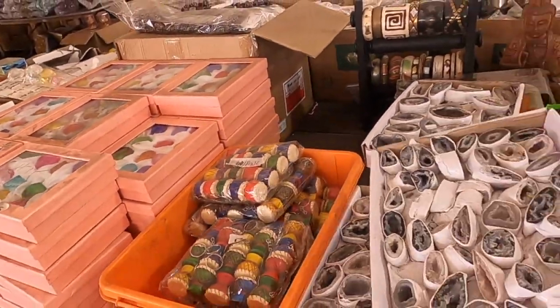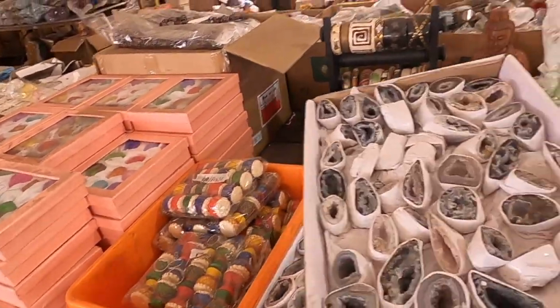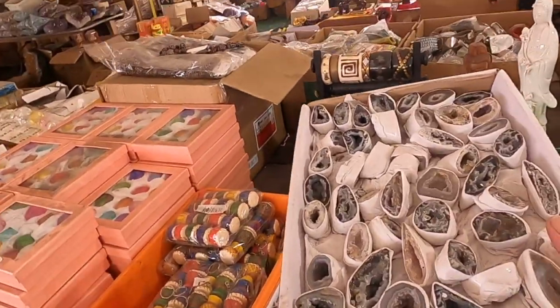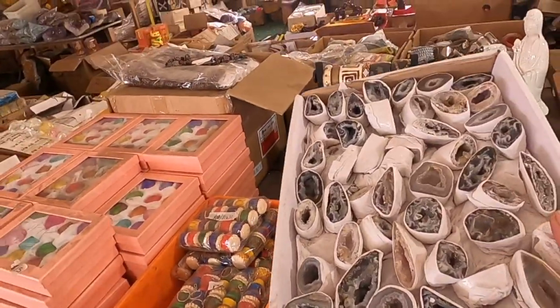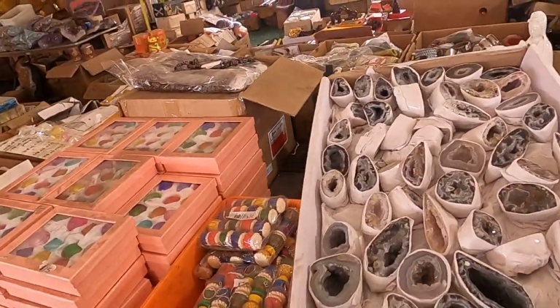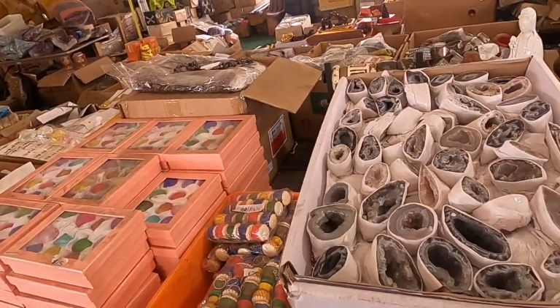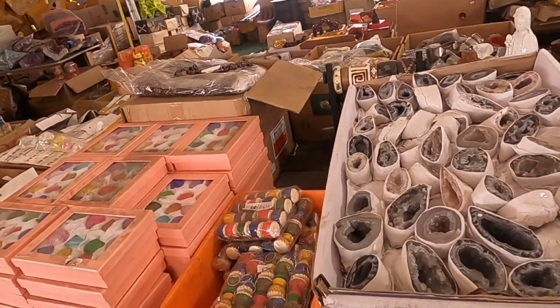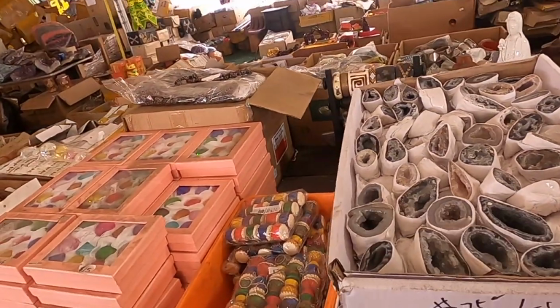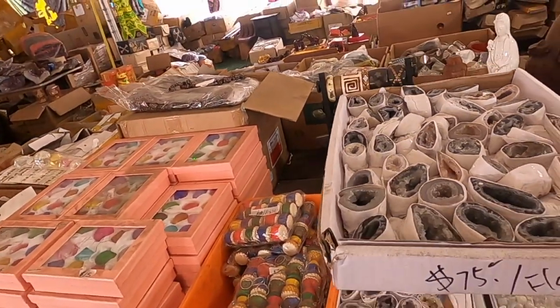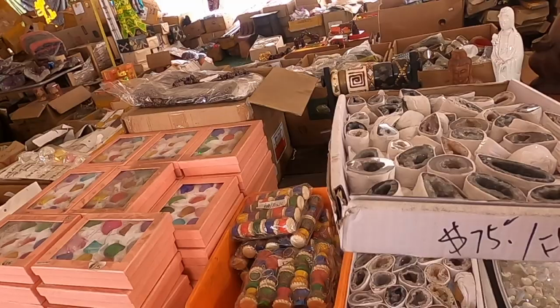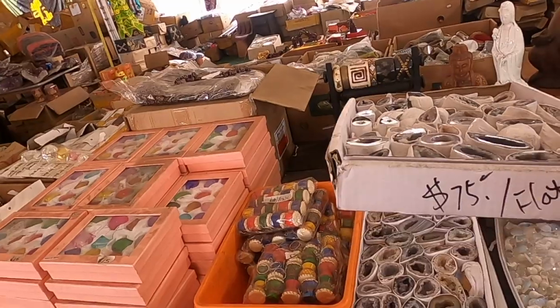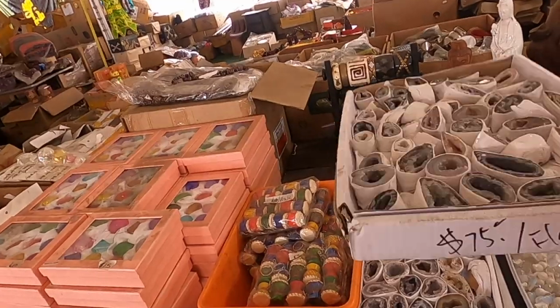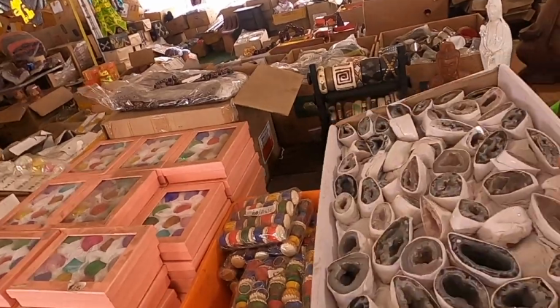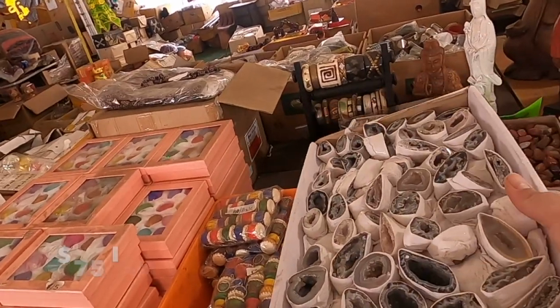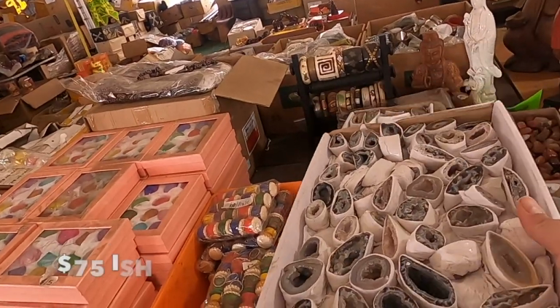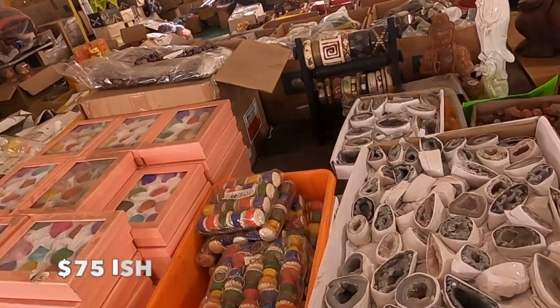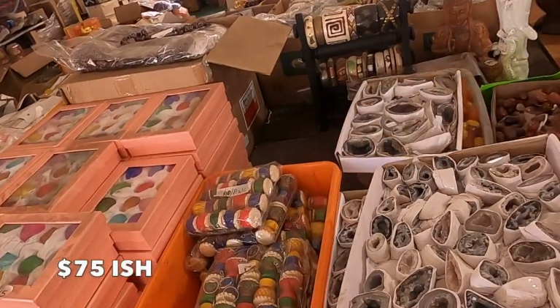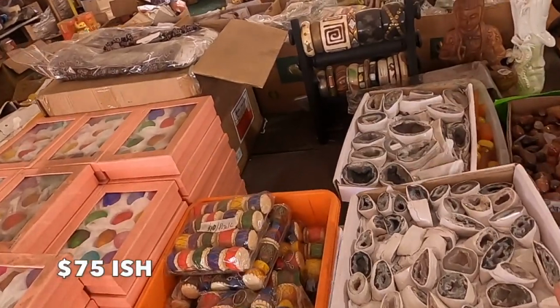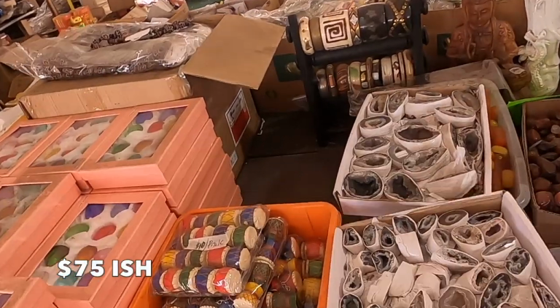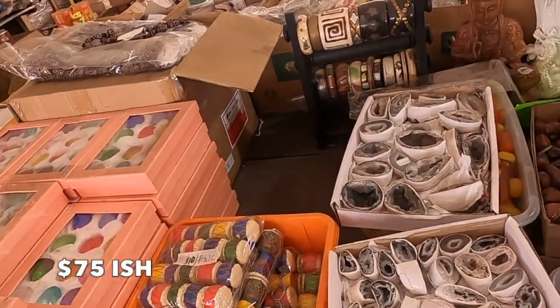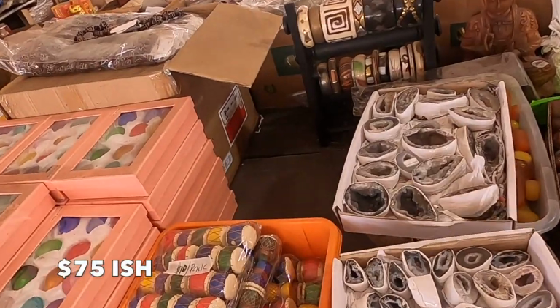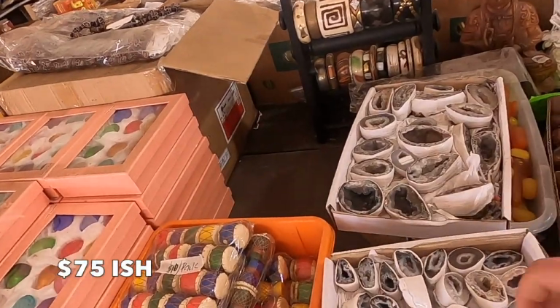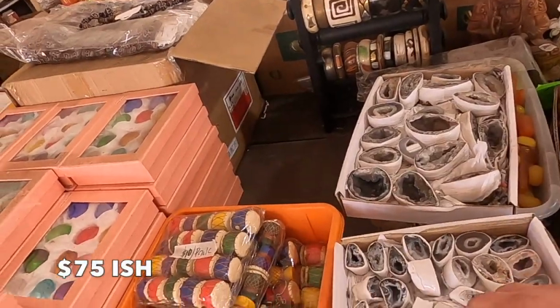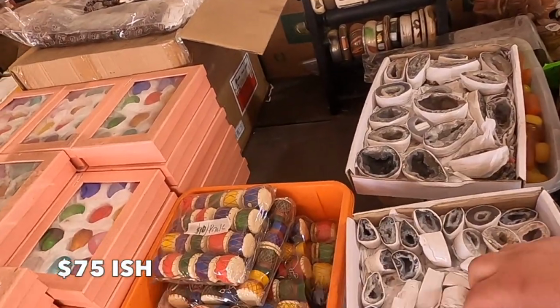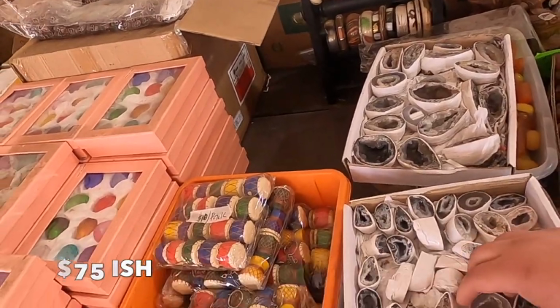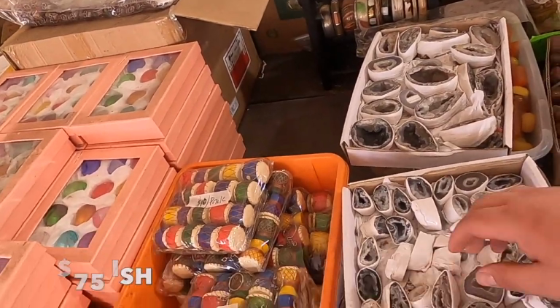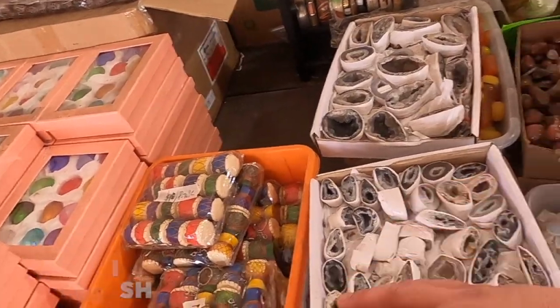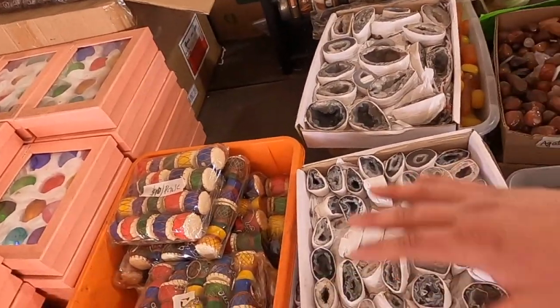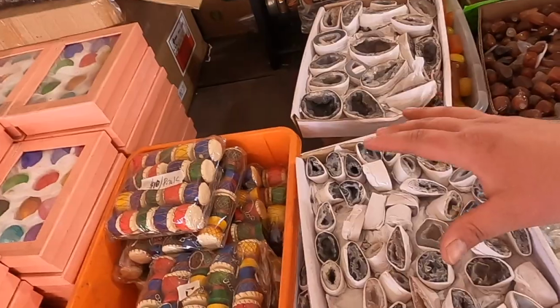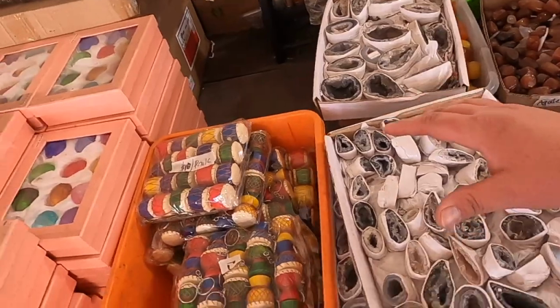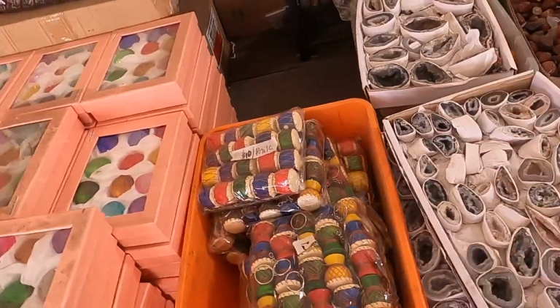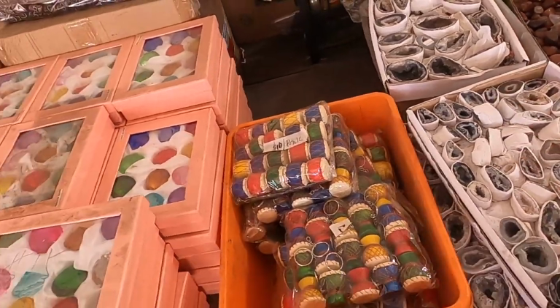Flats of geodes for 75 dollars a flat - not a bad price. There's probably more than 75 of them there.